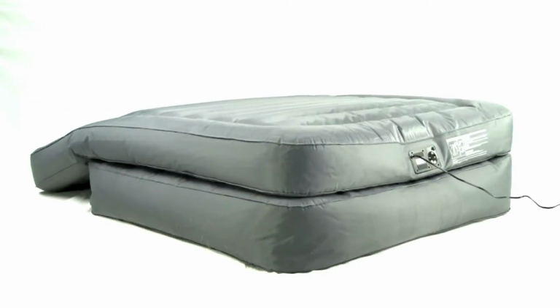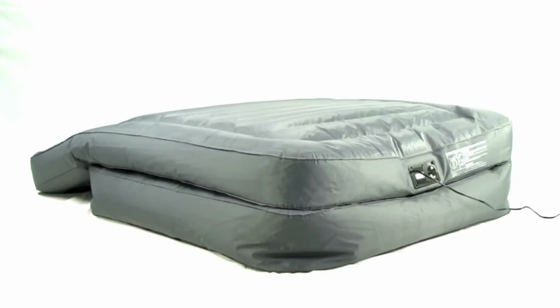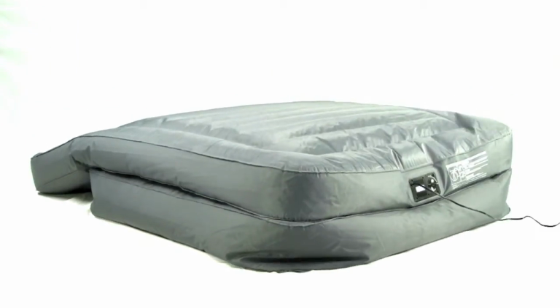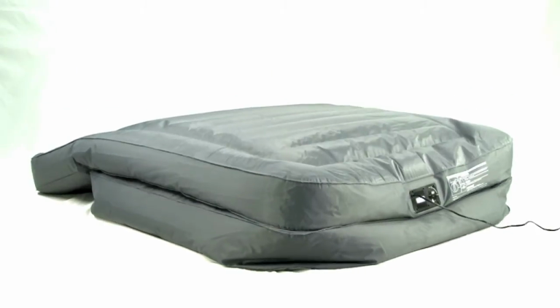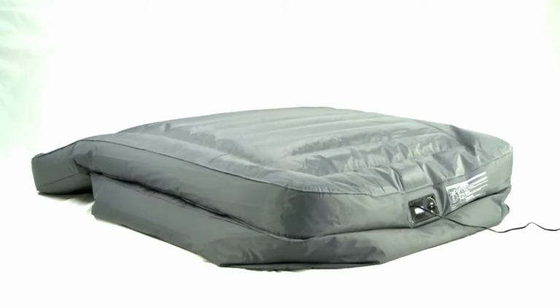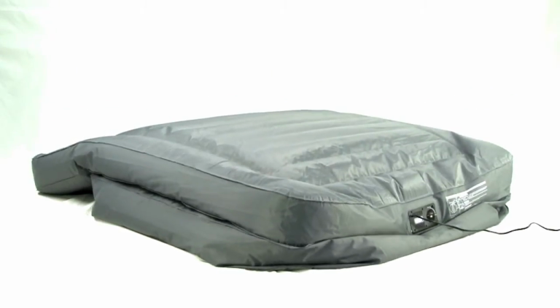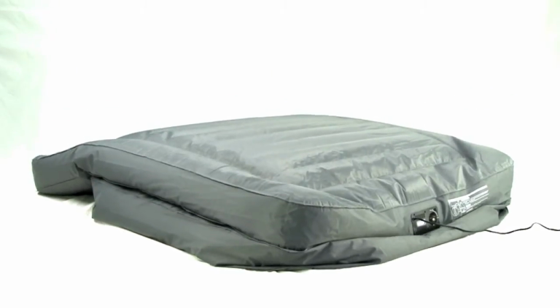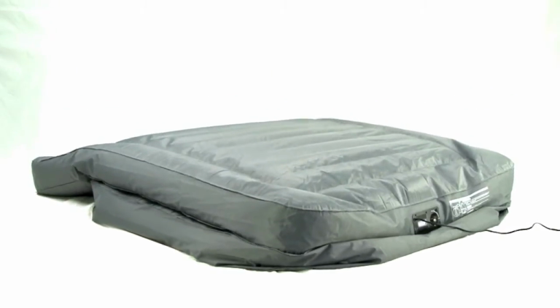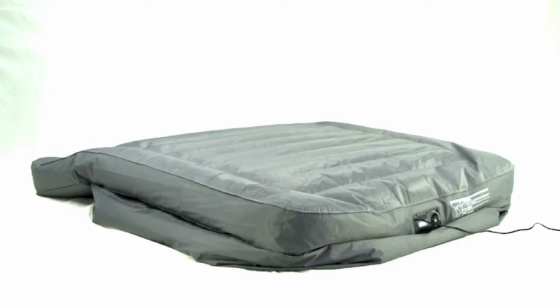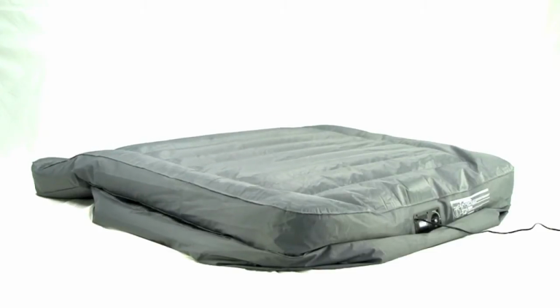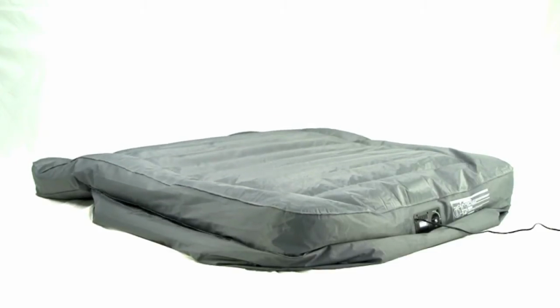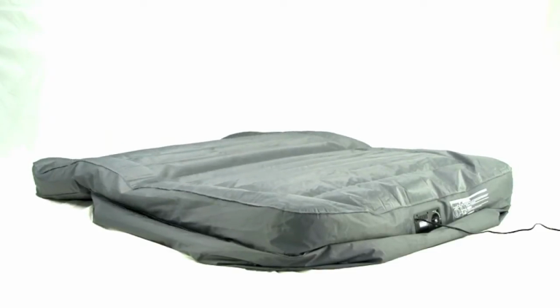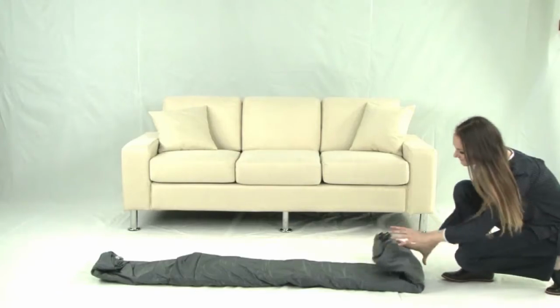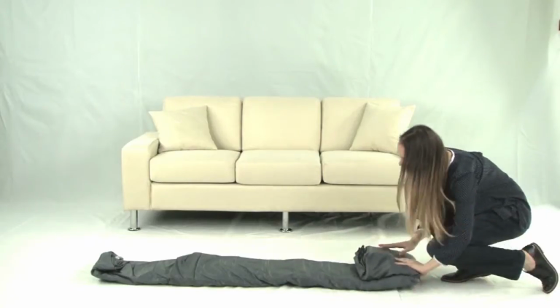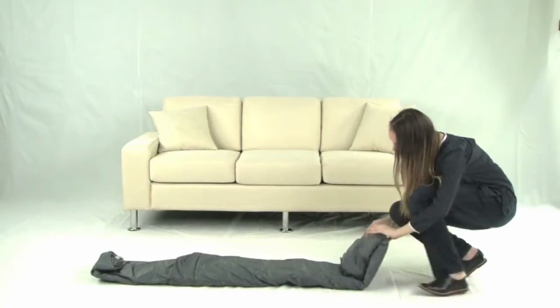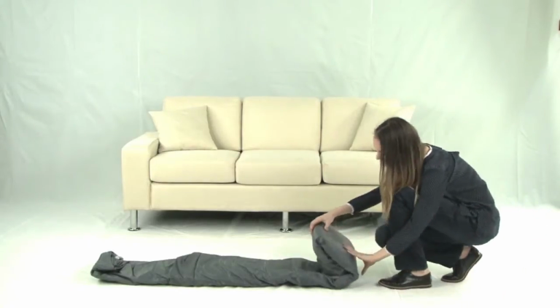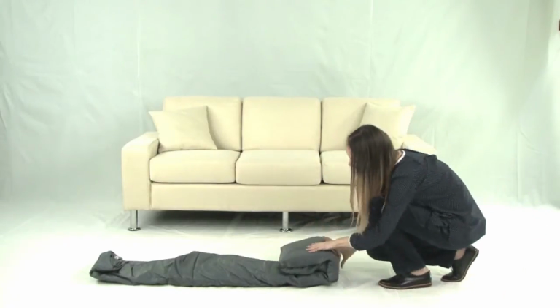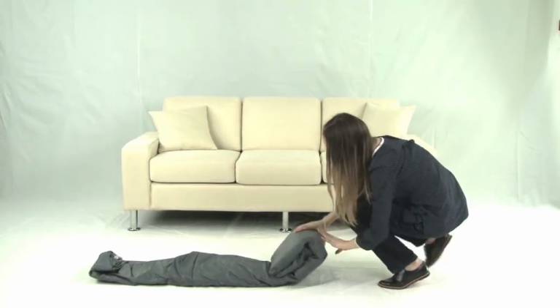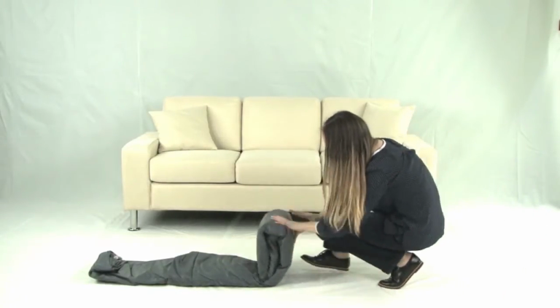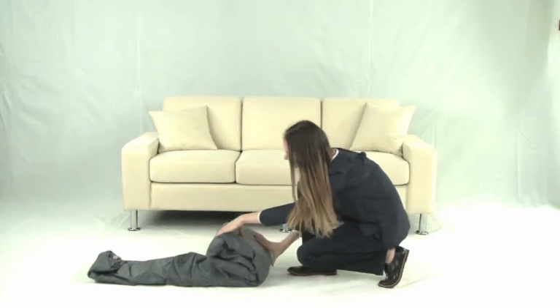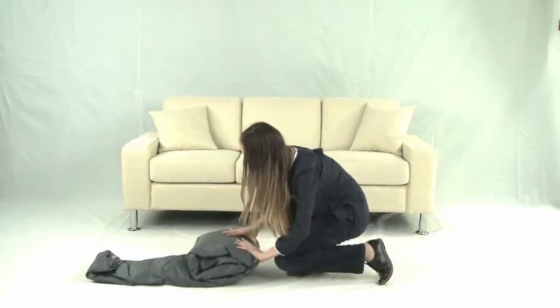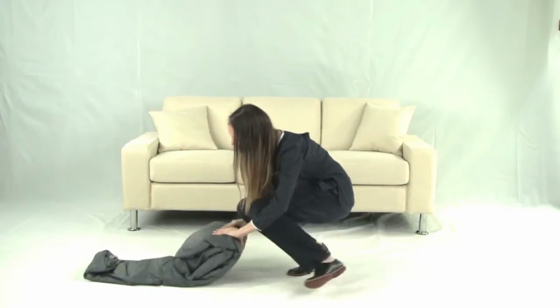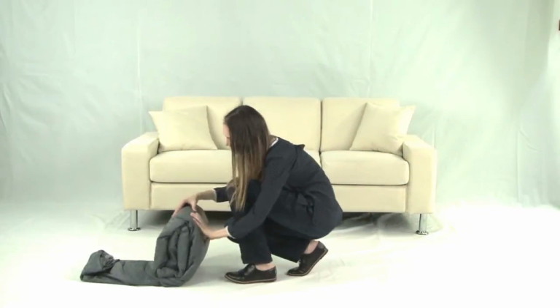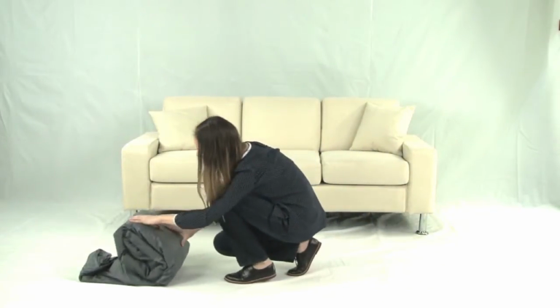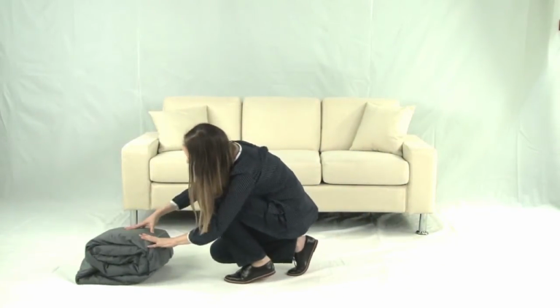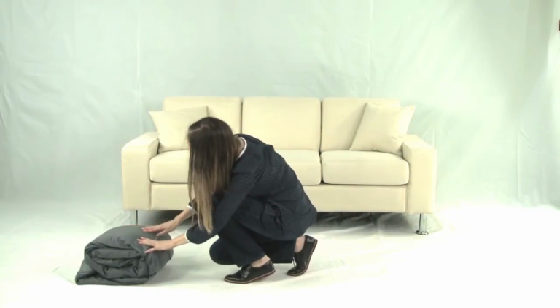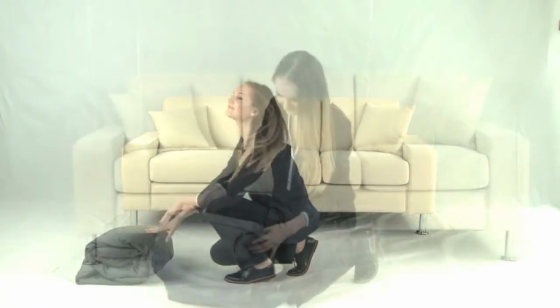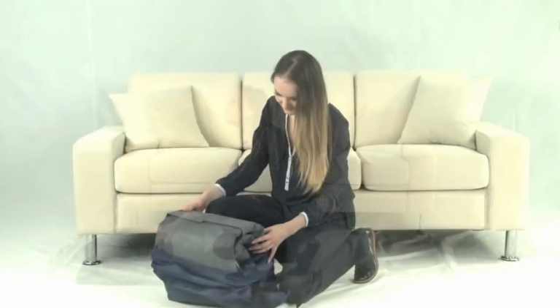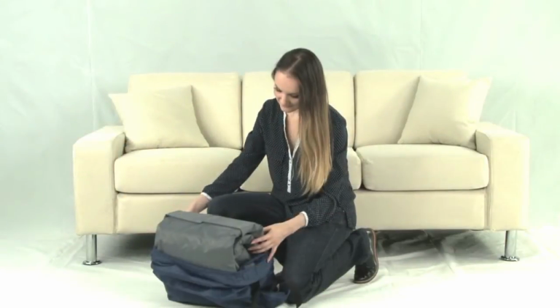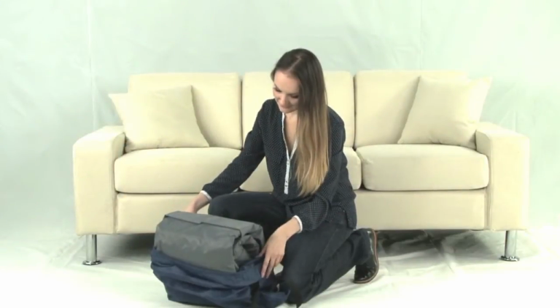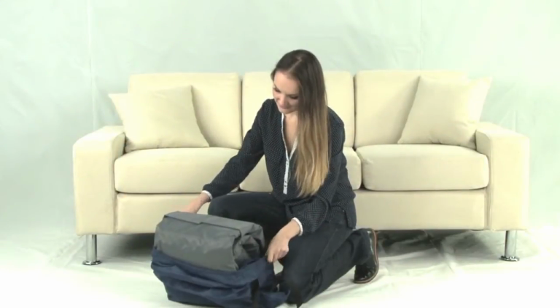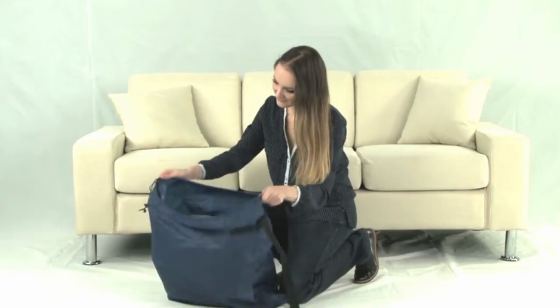To deflate, utilize our patented release valve, which deflates the bed in less than one minute. Then fold and place in the included lightweight duffel bag for storage. The Altamere Queen Sofa Airbed provides quality, comfort and value.